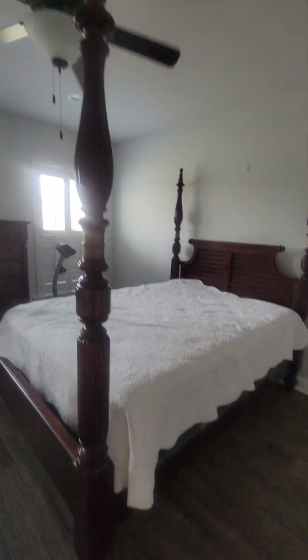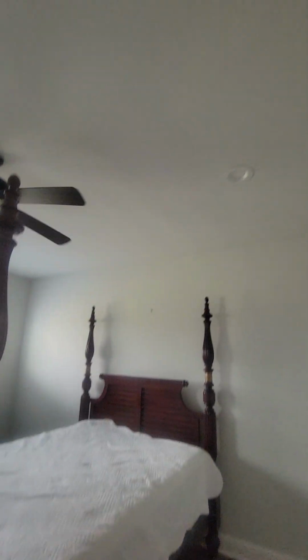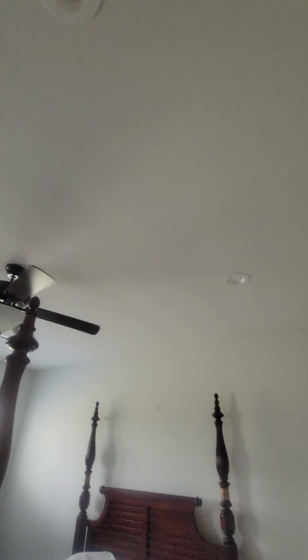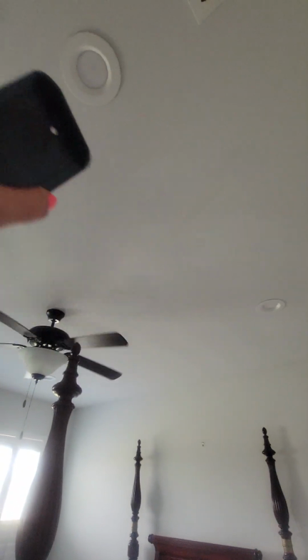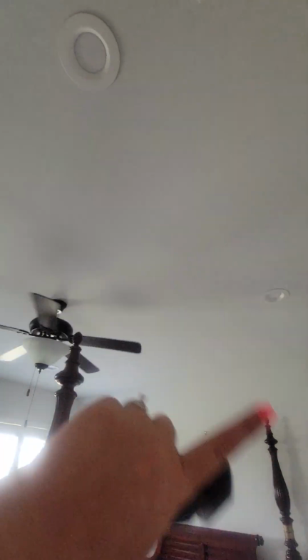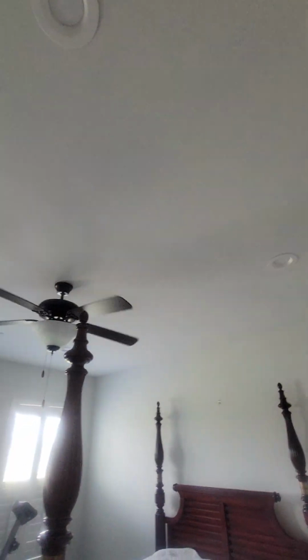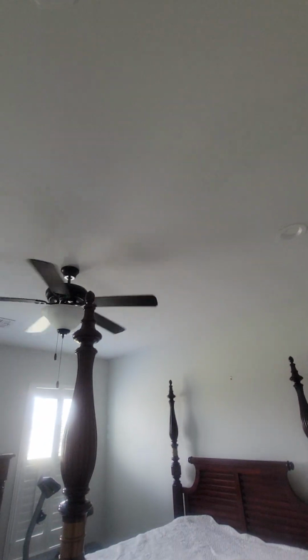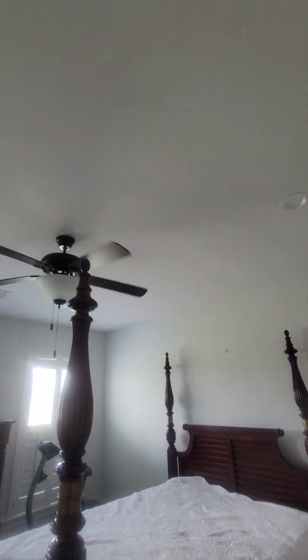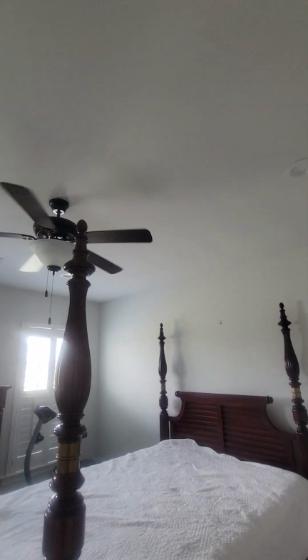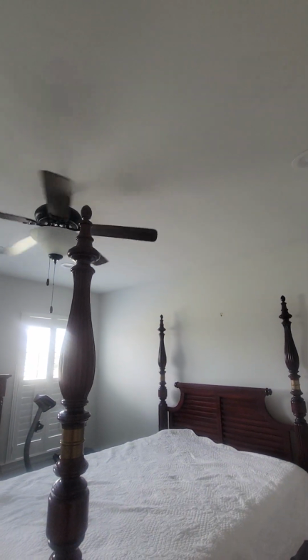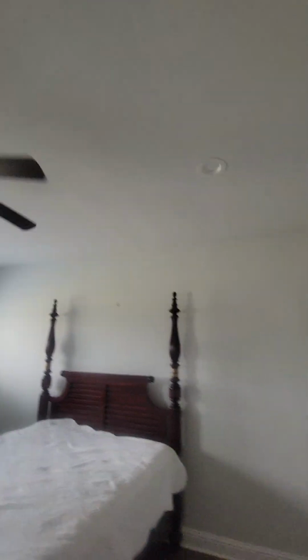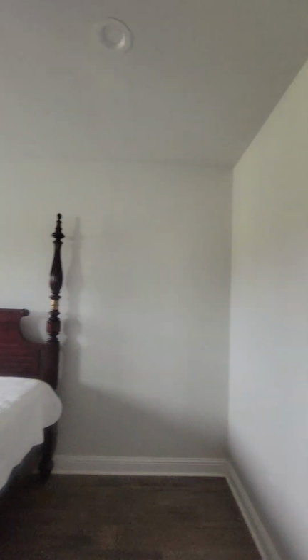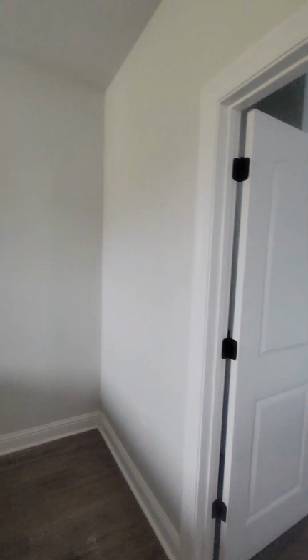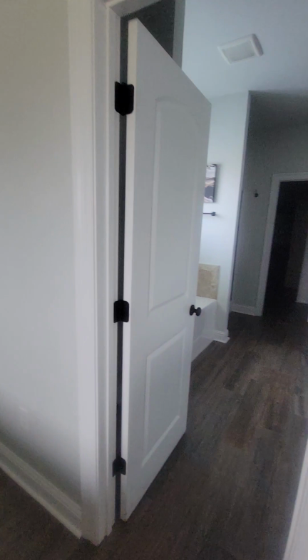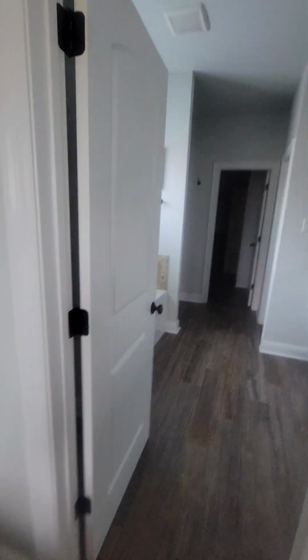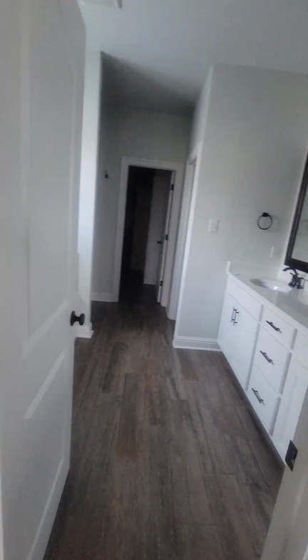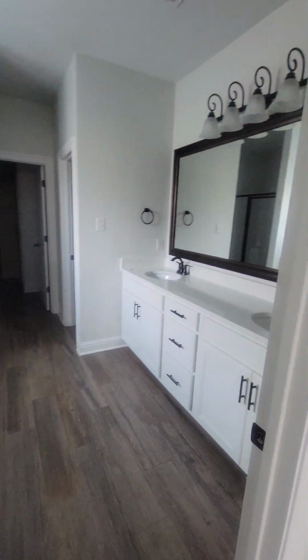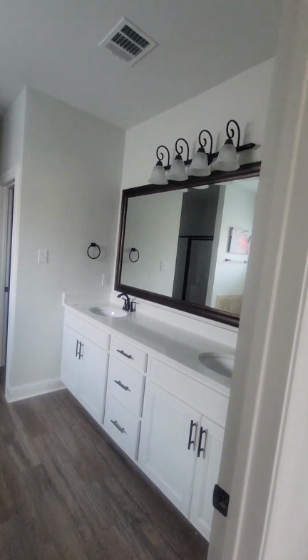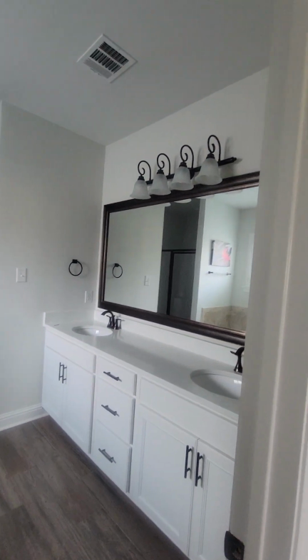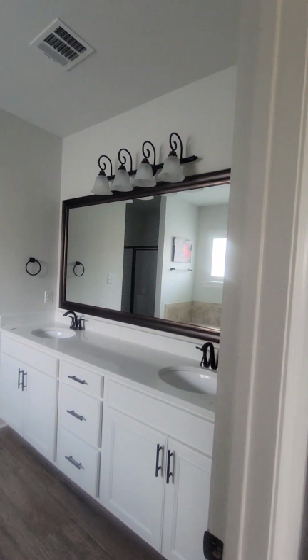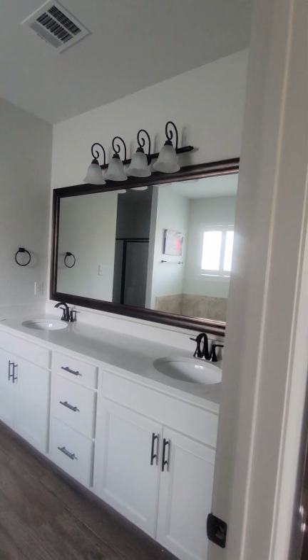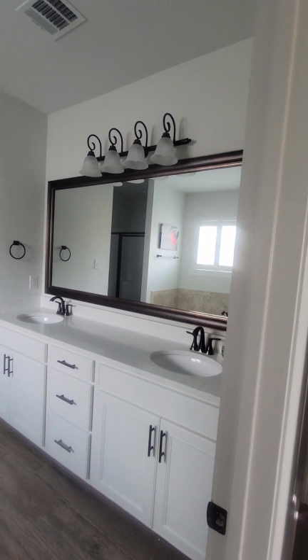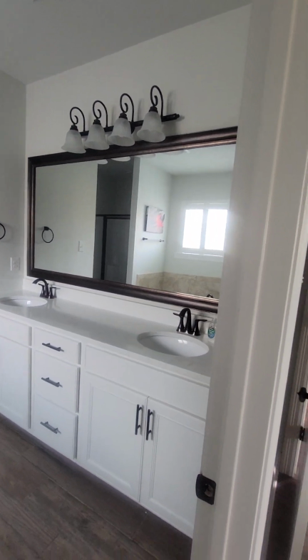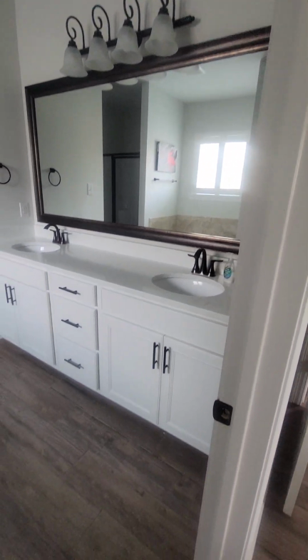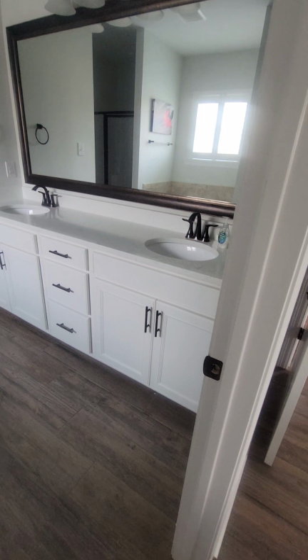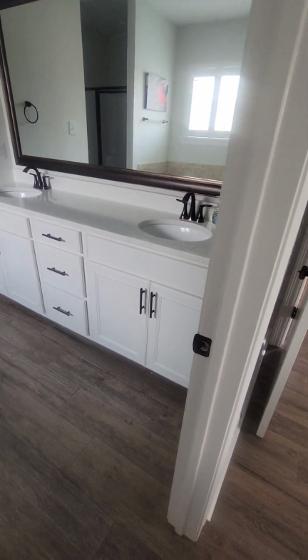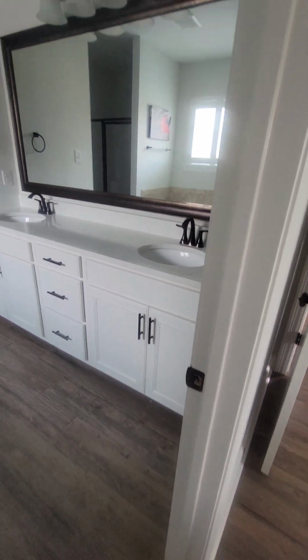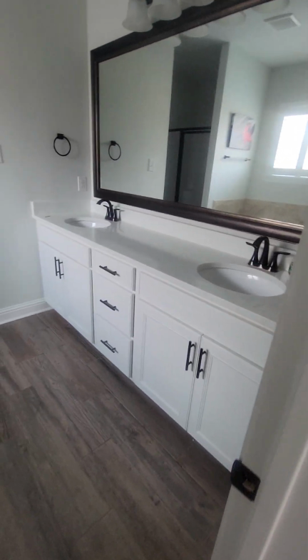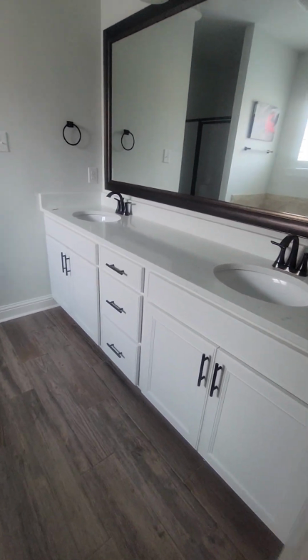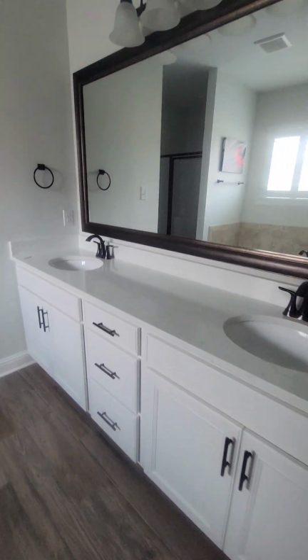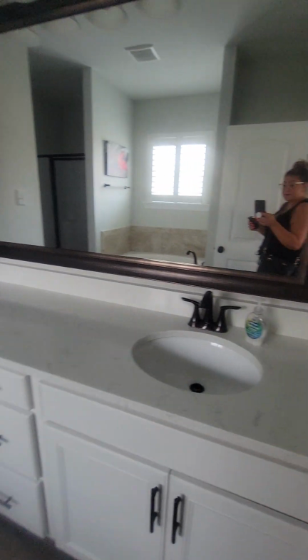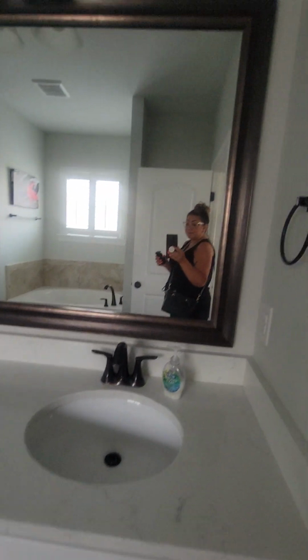The dining room — again, the shutters. Into the primary bedroom, which is a large room. Fans in all the rooms. The recessed lighting in these rooms was also an upgrade, as were the framed mirrors. There were quite a few upgrades throughout this house.